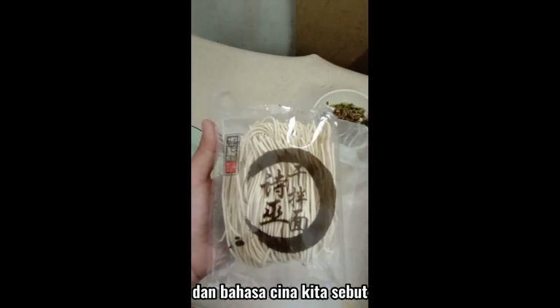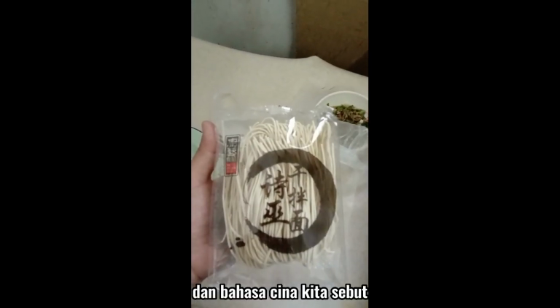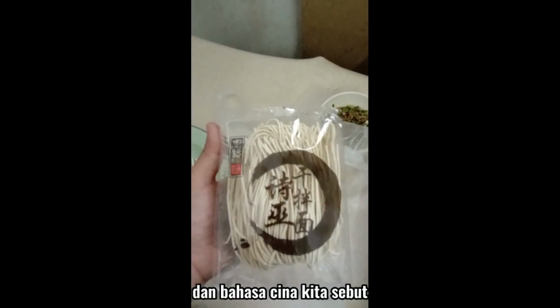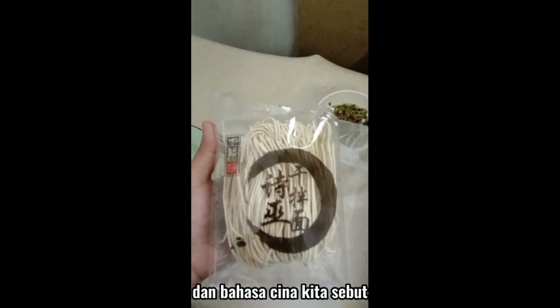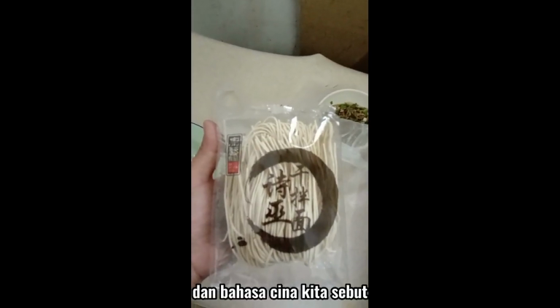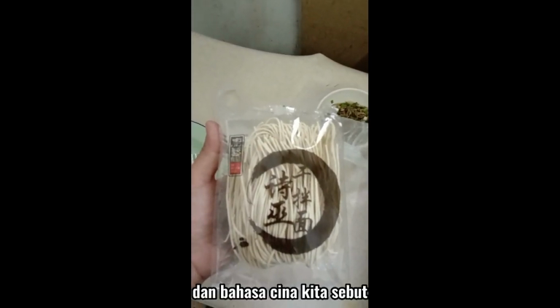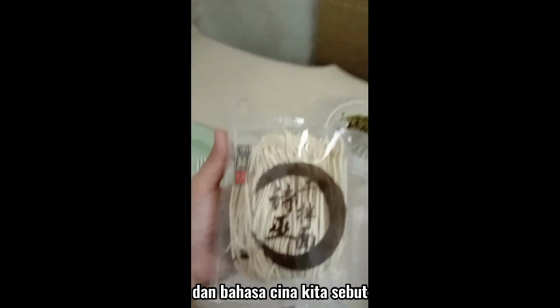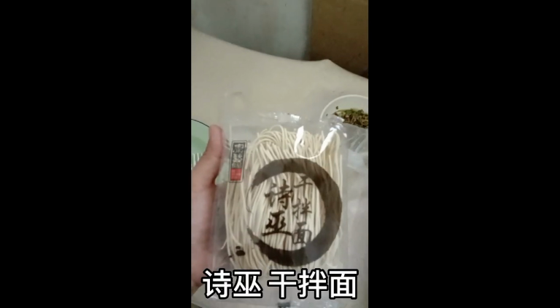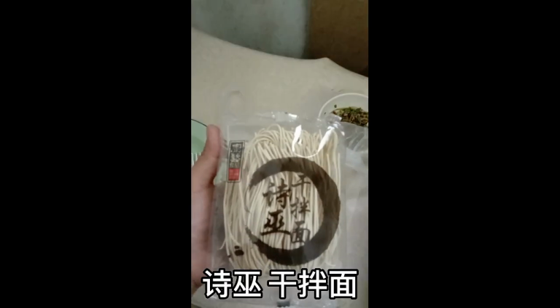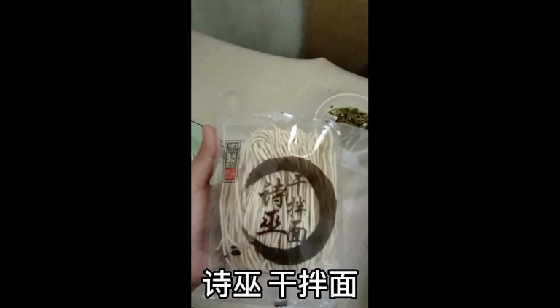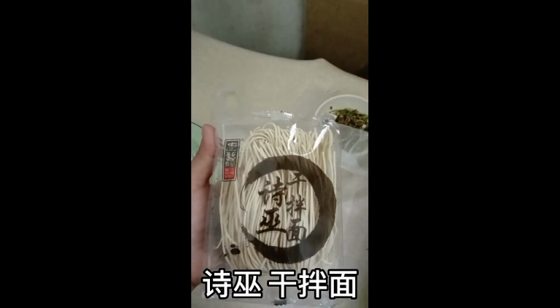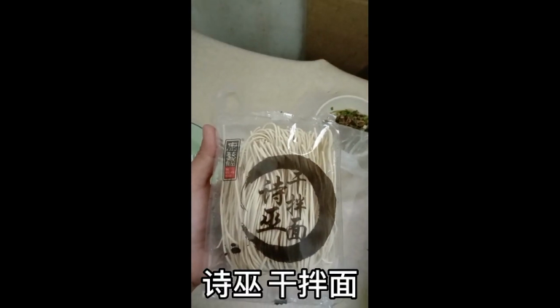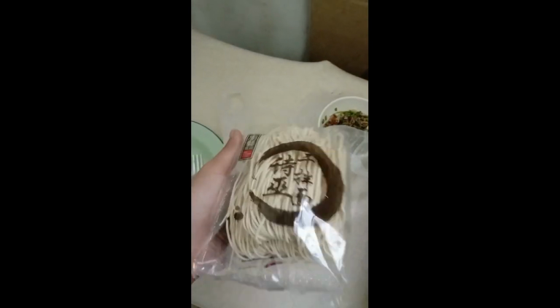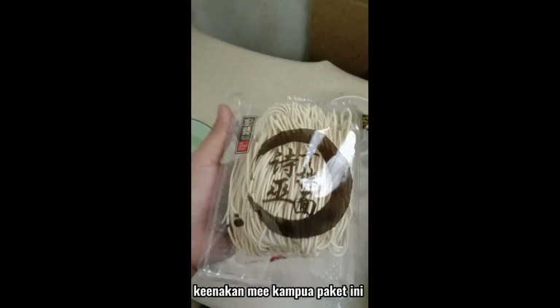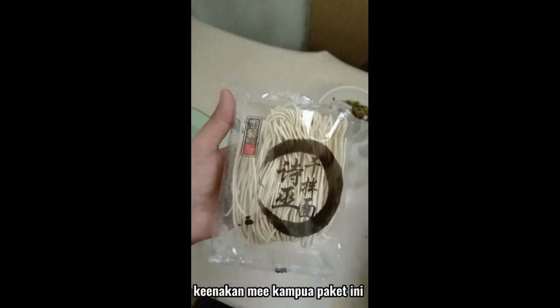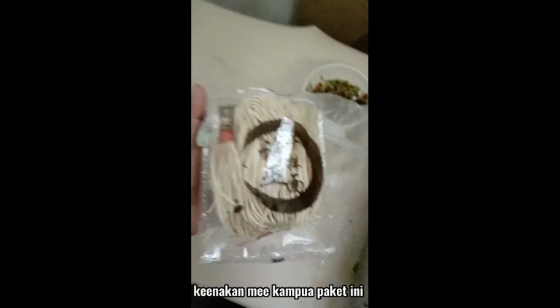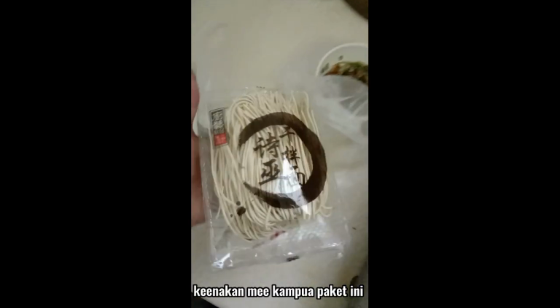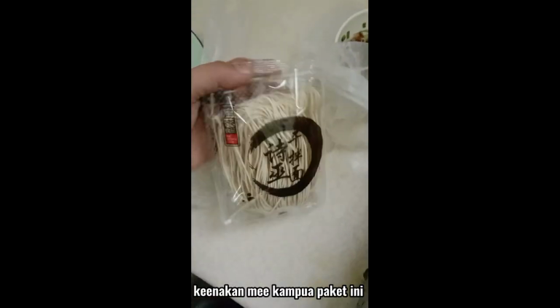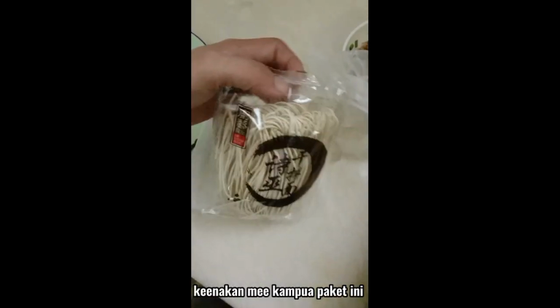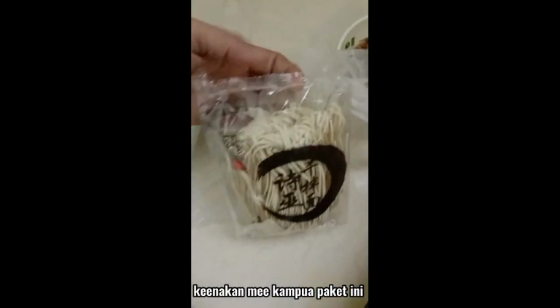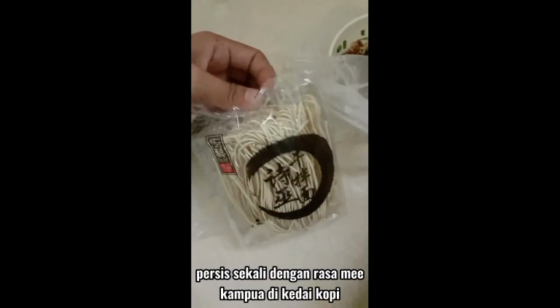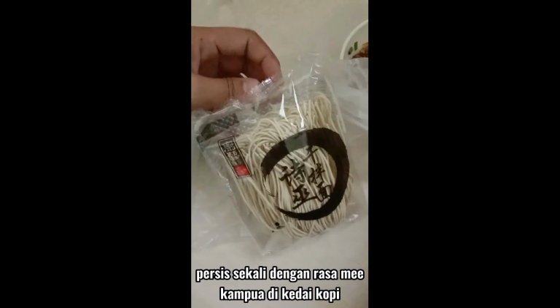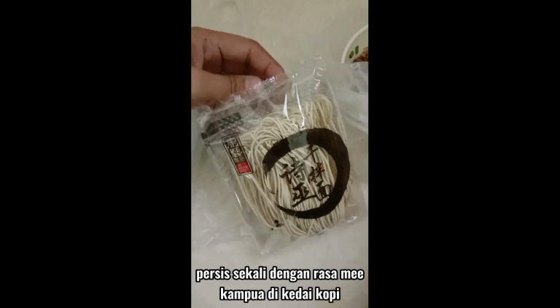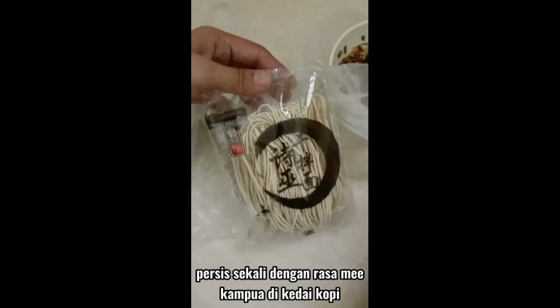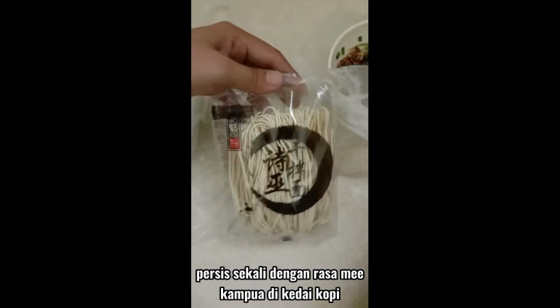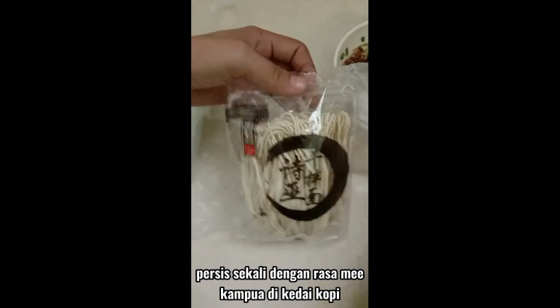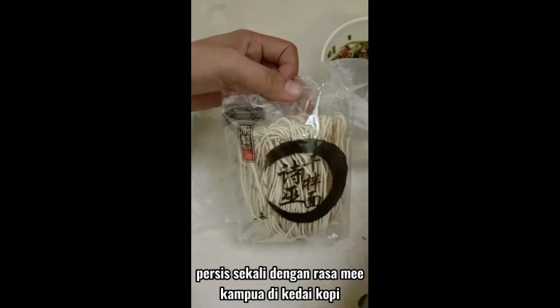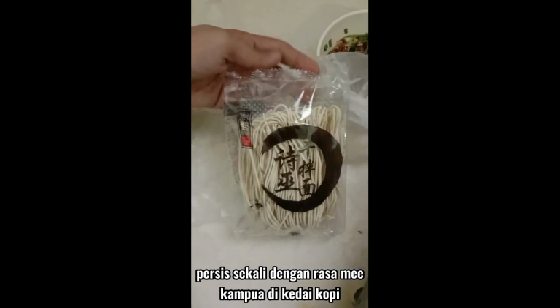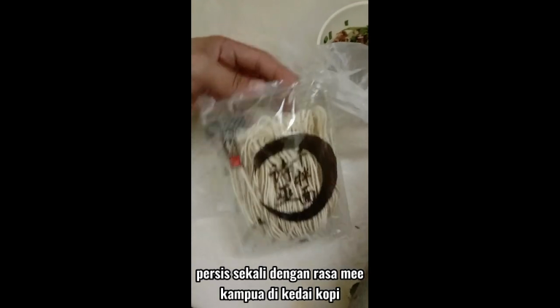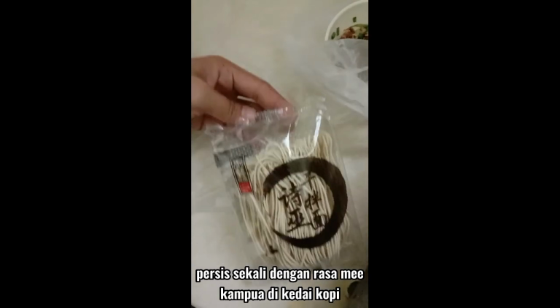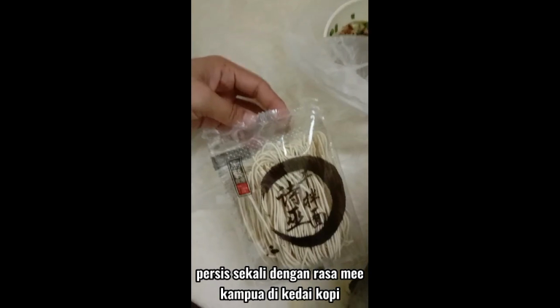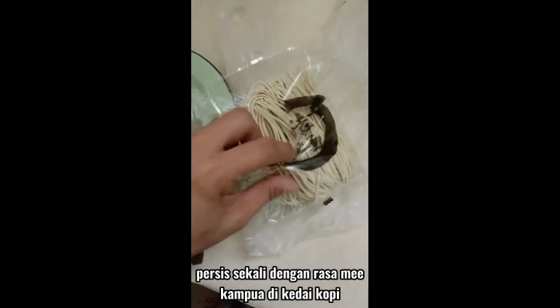Dalam bahasa China kita sebut 'Seipu gan ban meen'. Kayakan mi campur paket ini — persis sekali dengan rasa mi campur di kedai kopi.